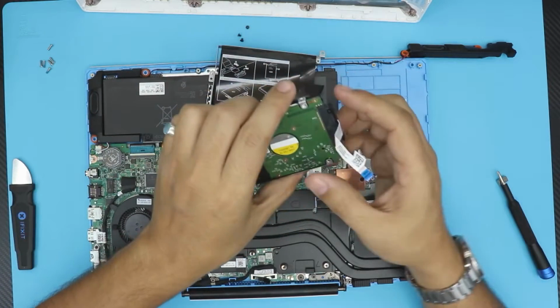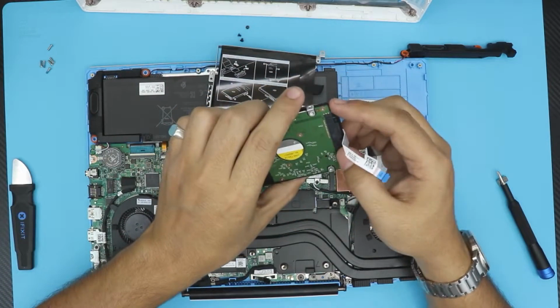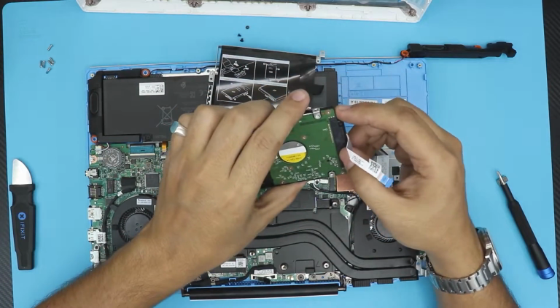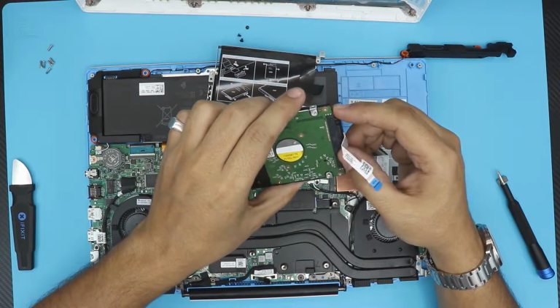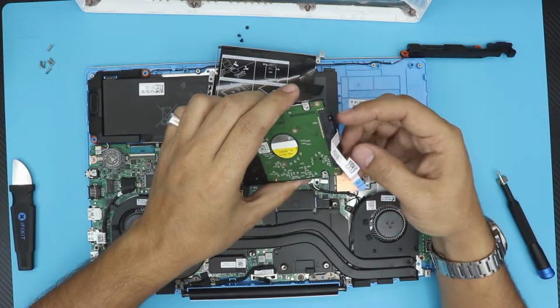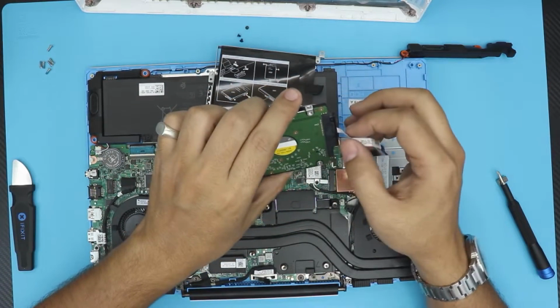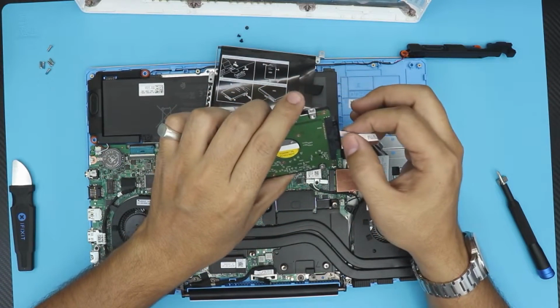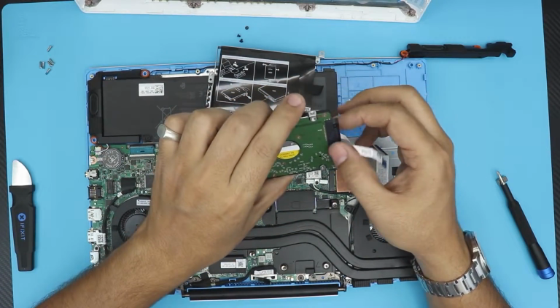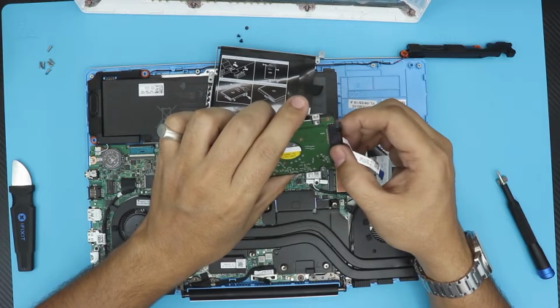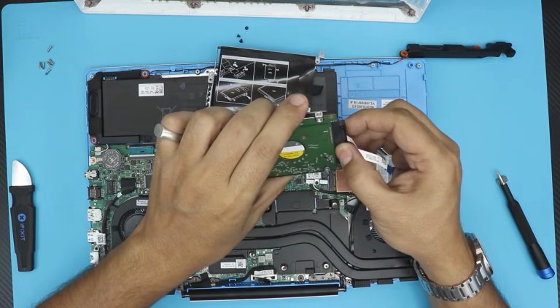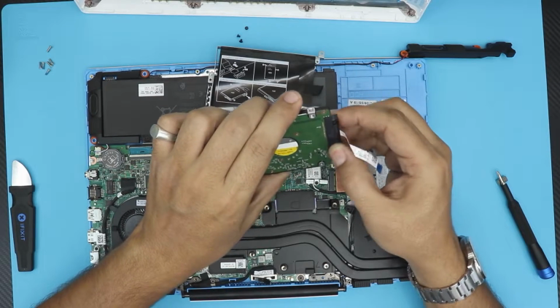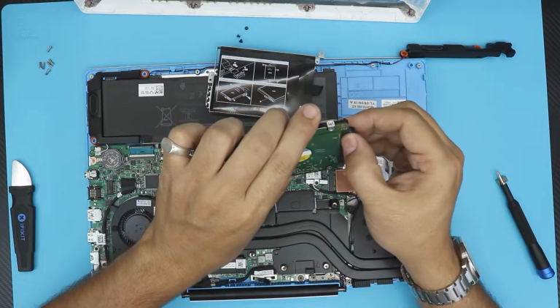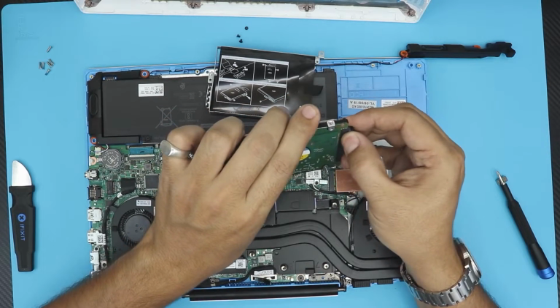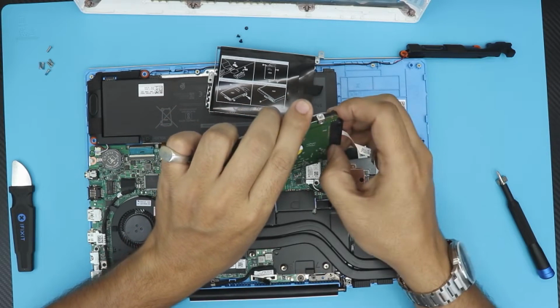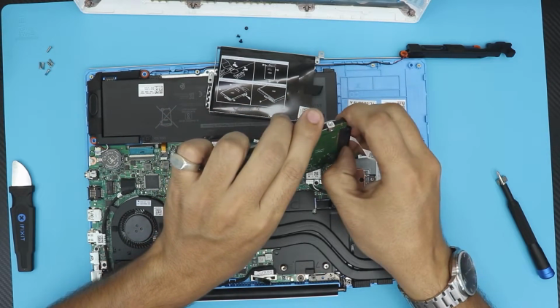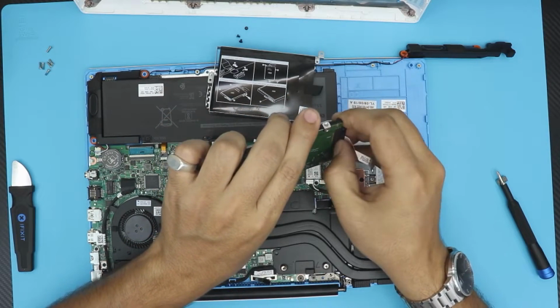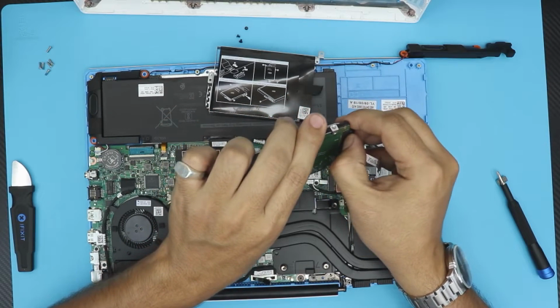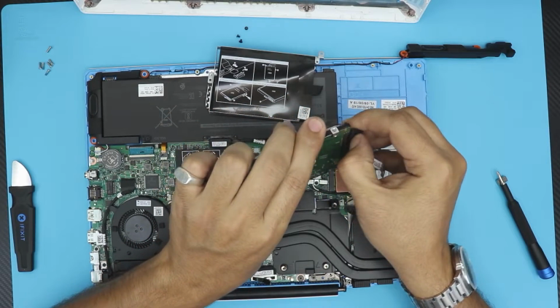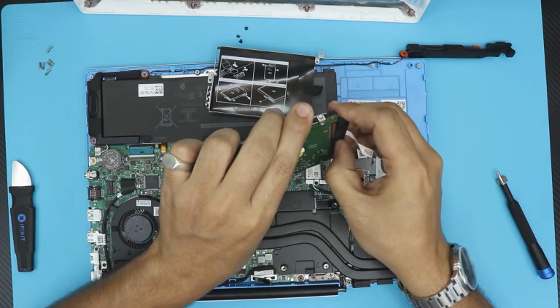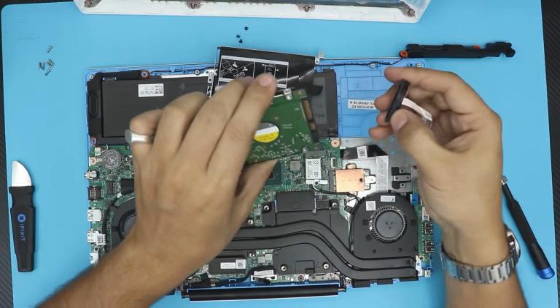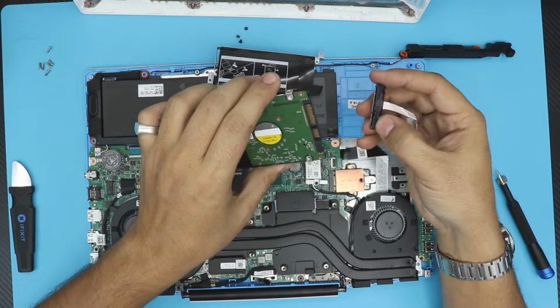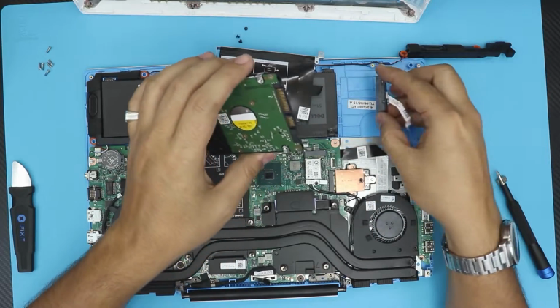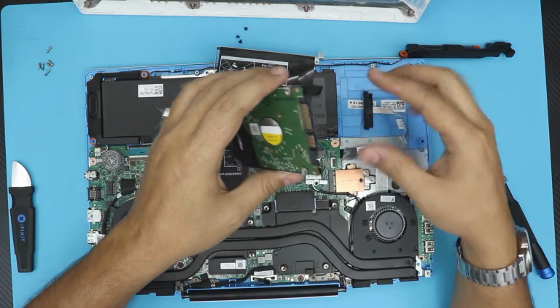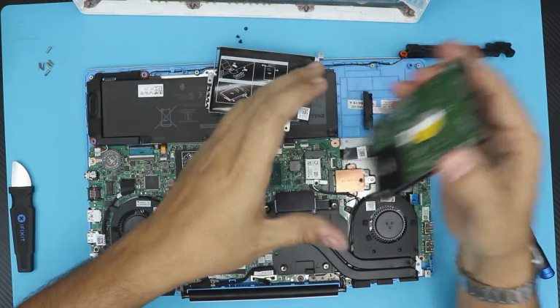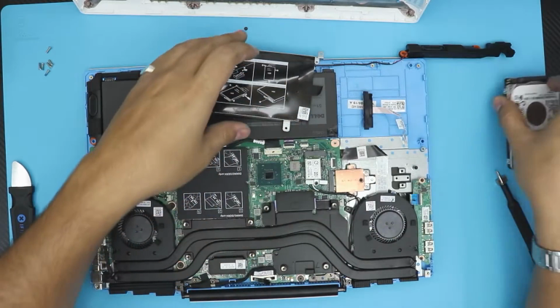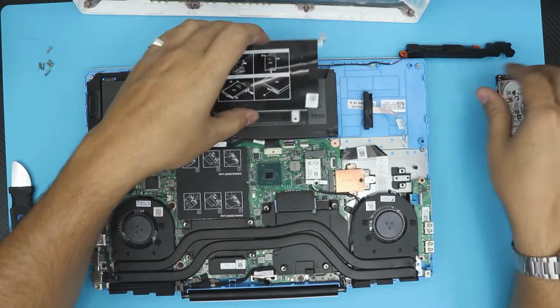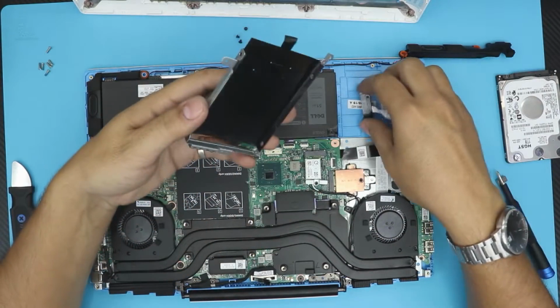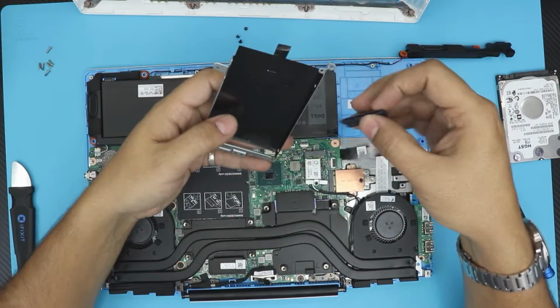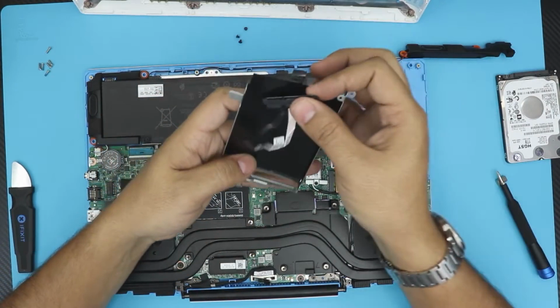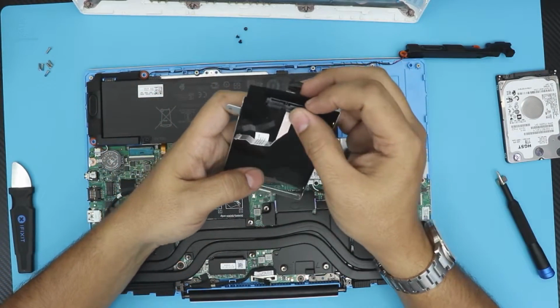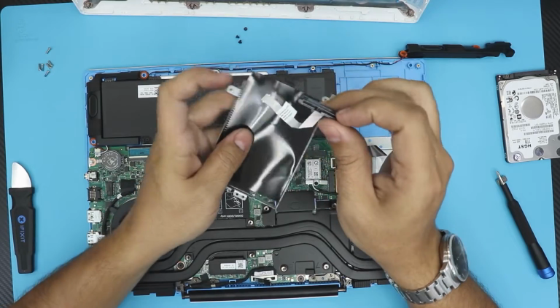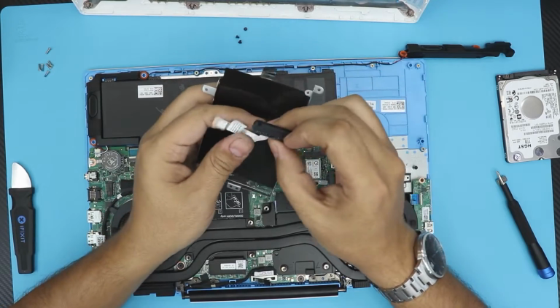If you want to remove the adapter, don't yank on the cable — just yank on the plastic on the adapter carefully, just like that. And there we go — you can put it back in its place.